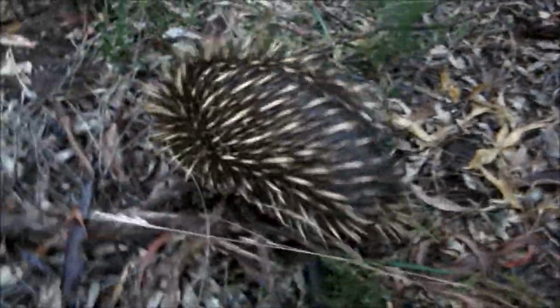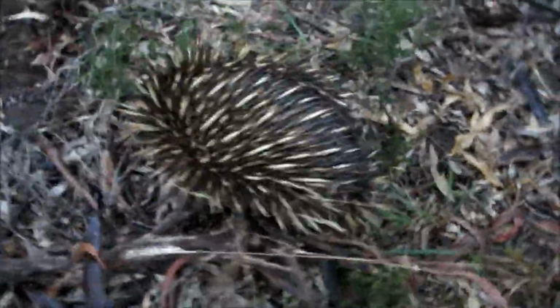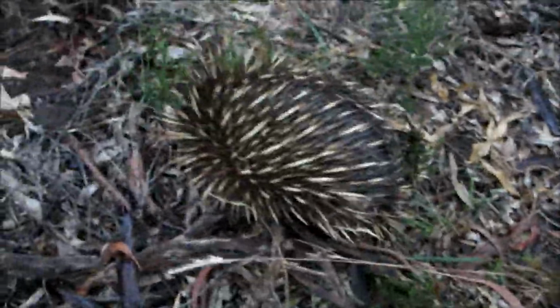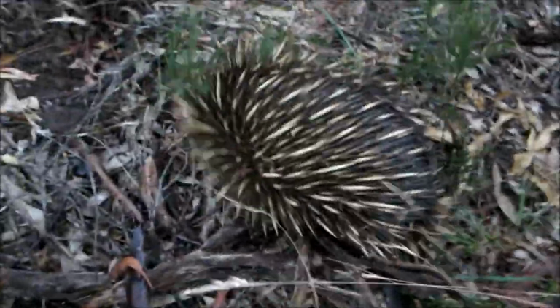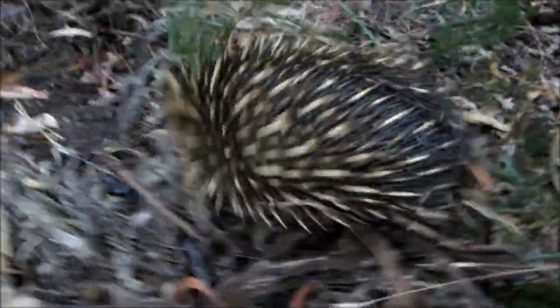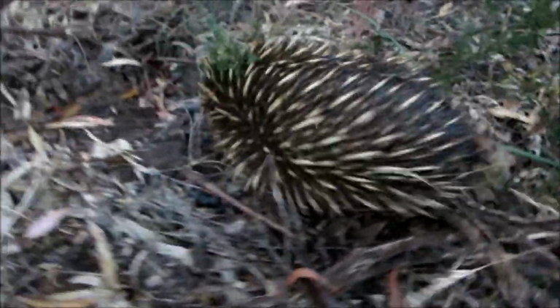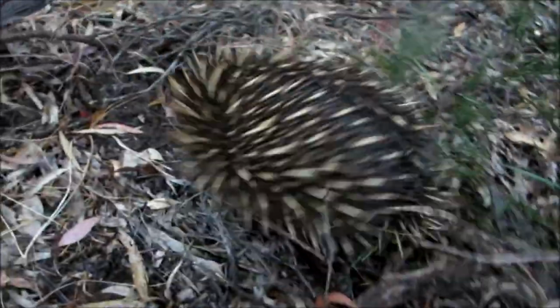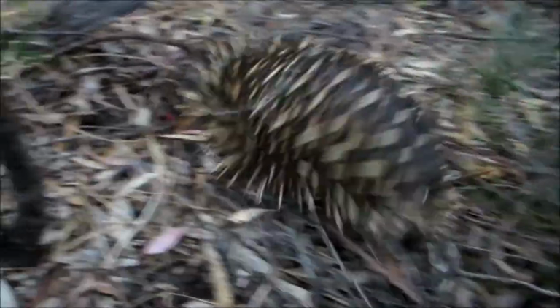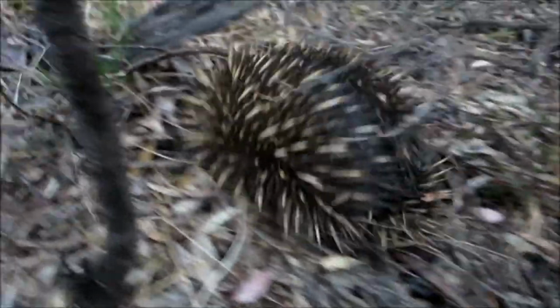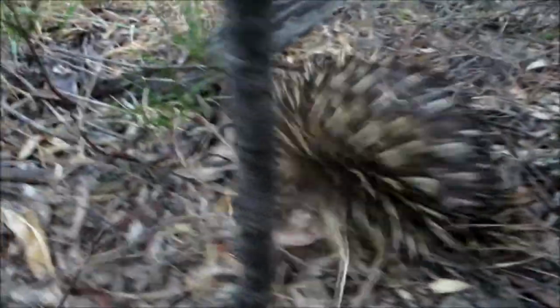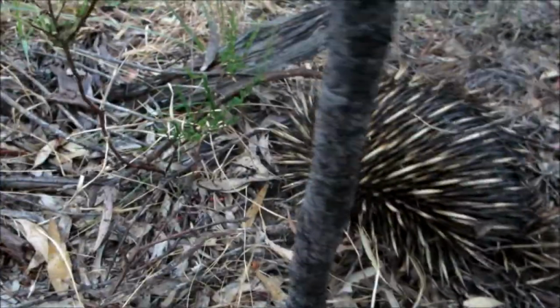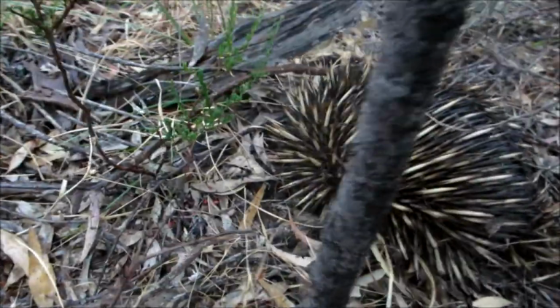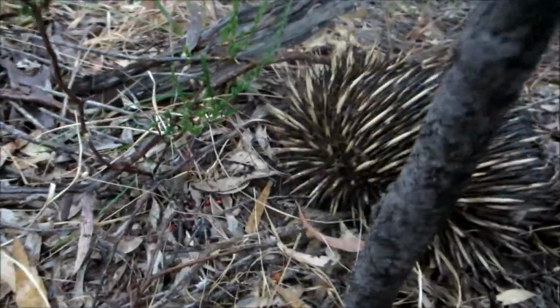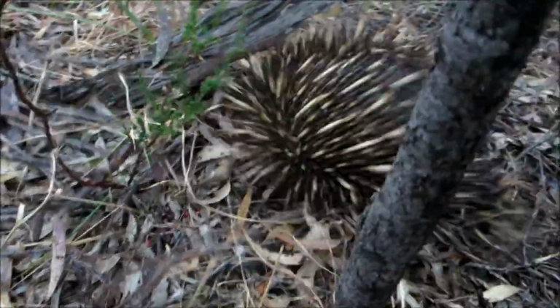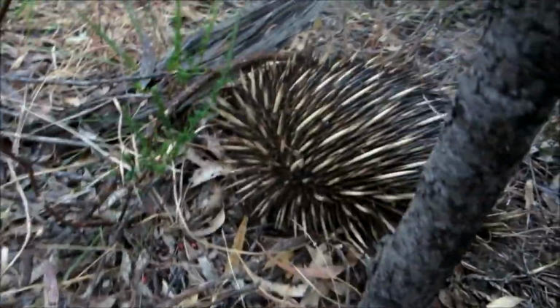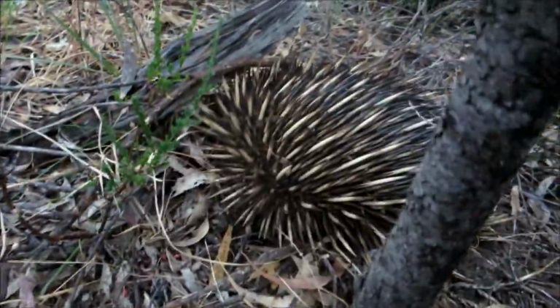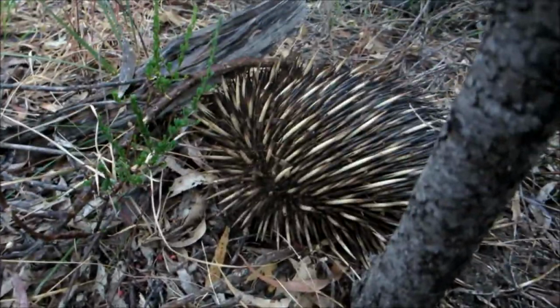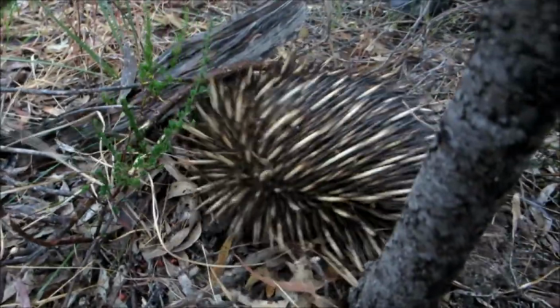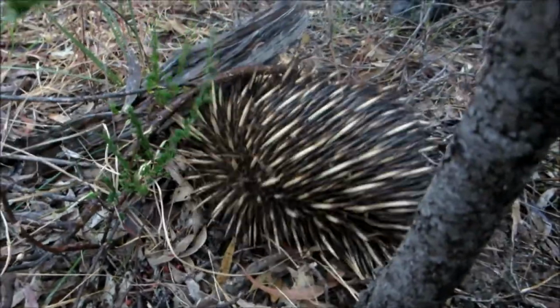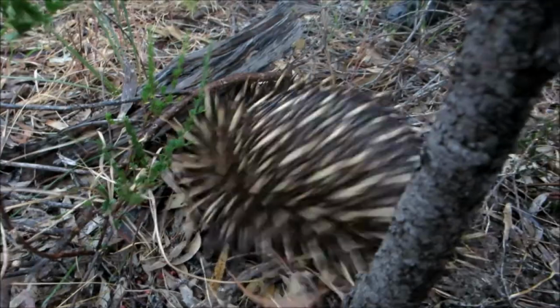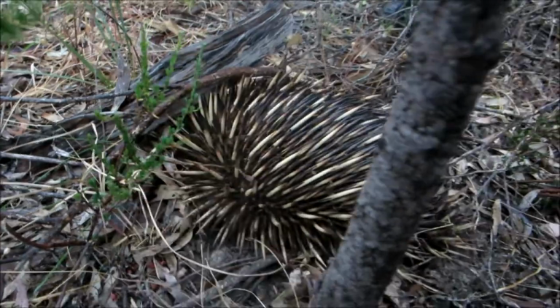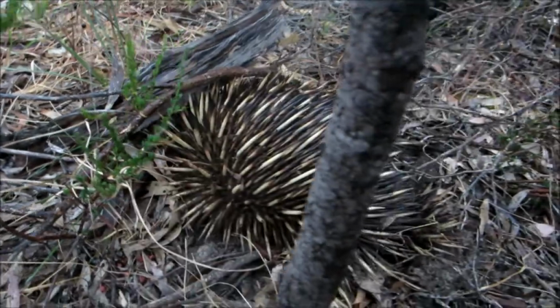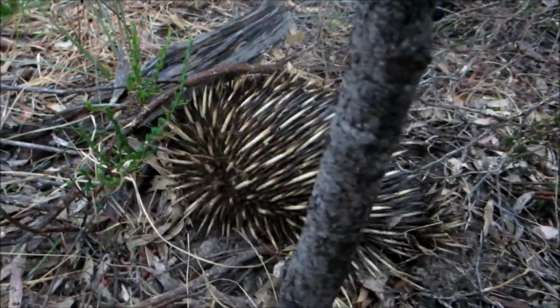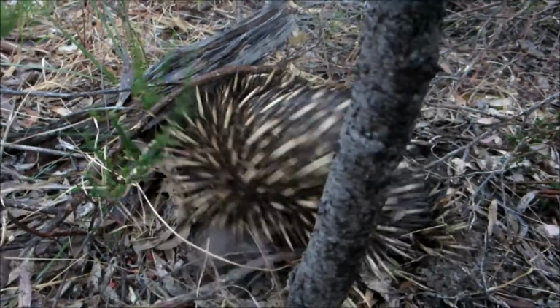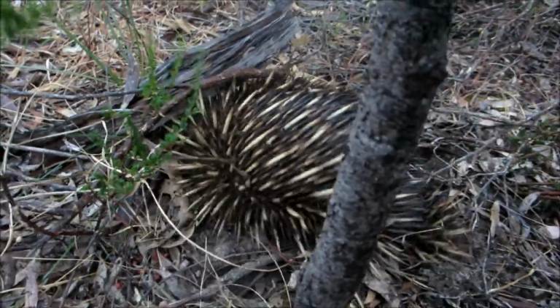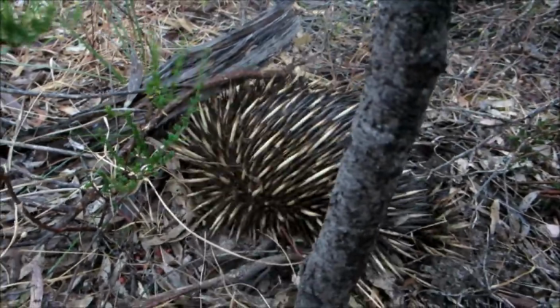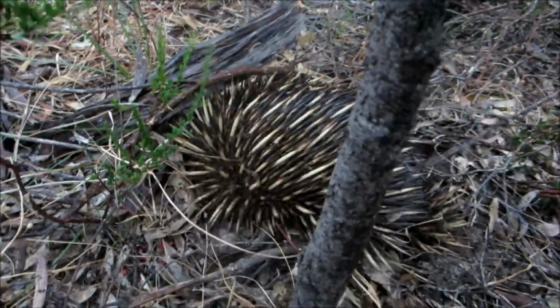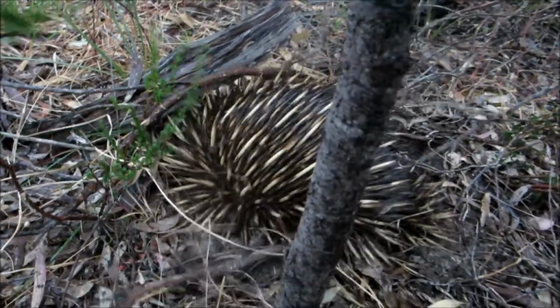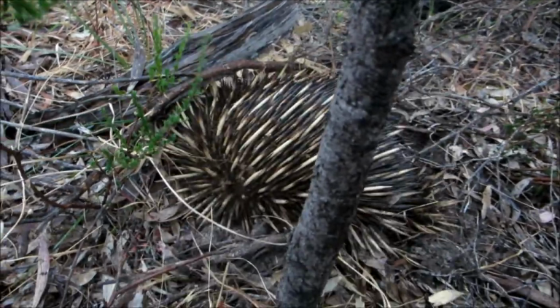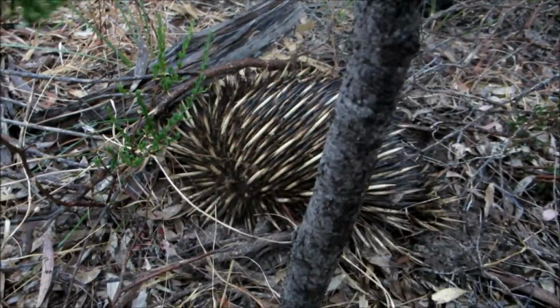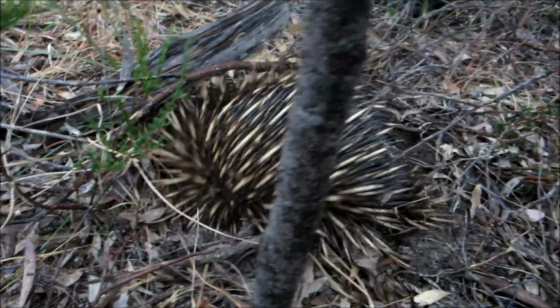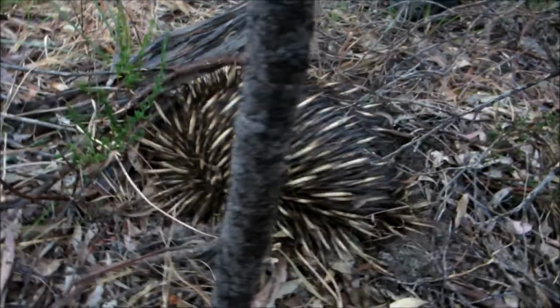So too, knowing how to roll into a ball or burrow itself required intelligent design. As we have seen, the echidna's self-defence system and its other special features reflect the wisdom of God, not the consequence of random chaotic evolution.